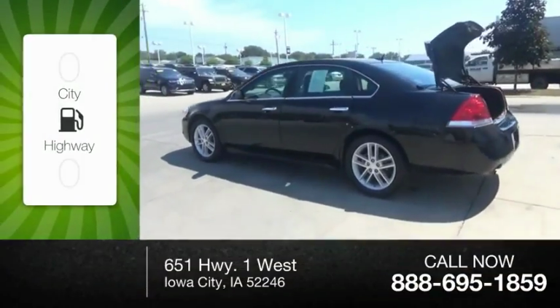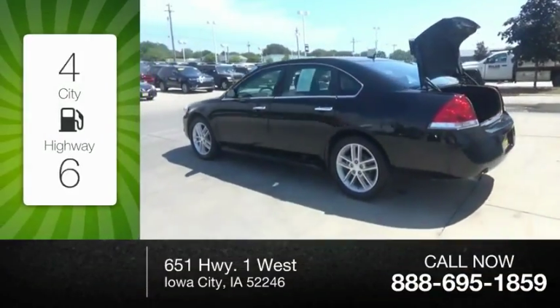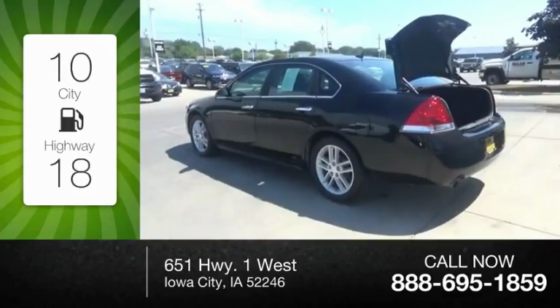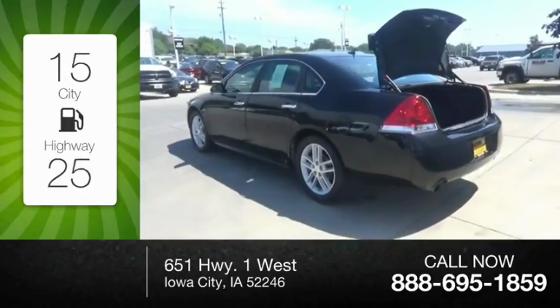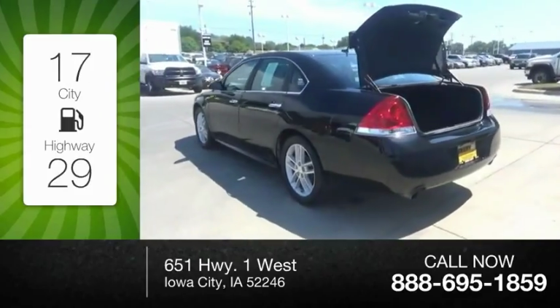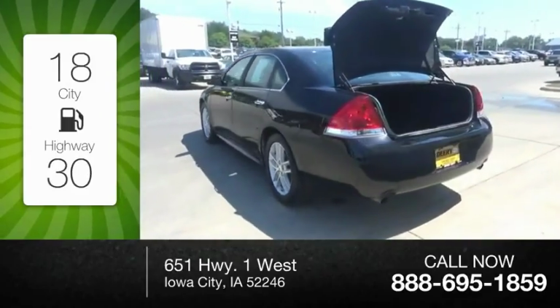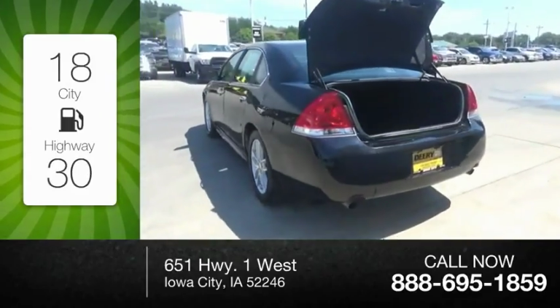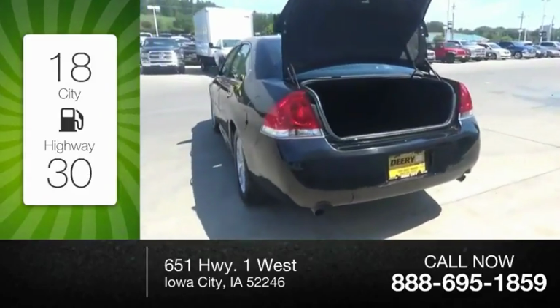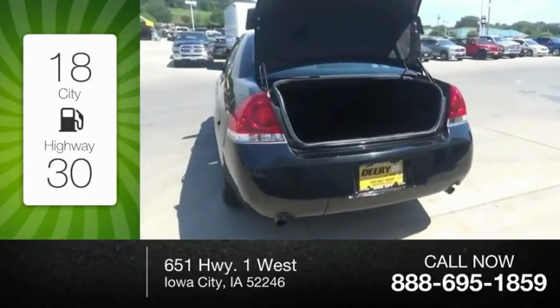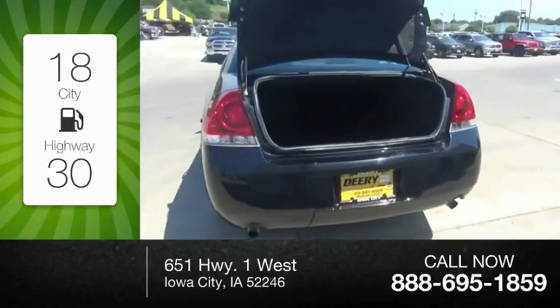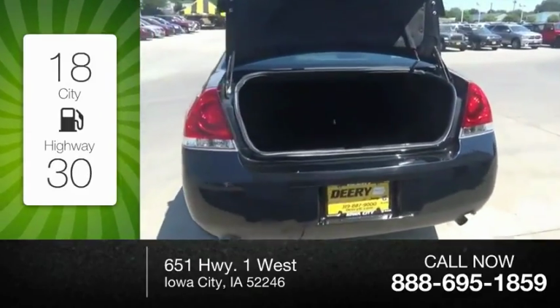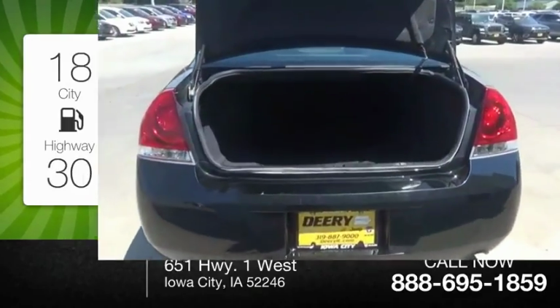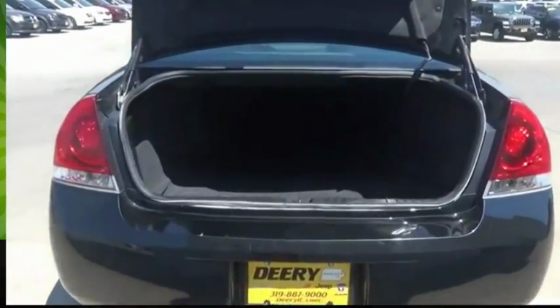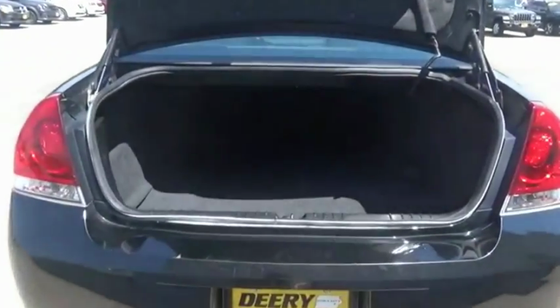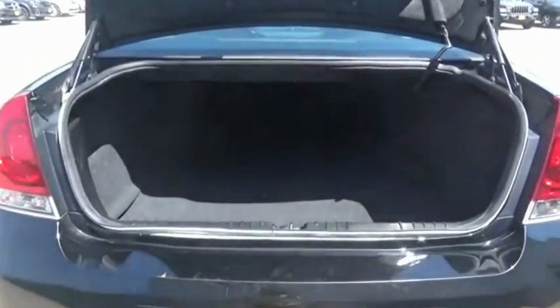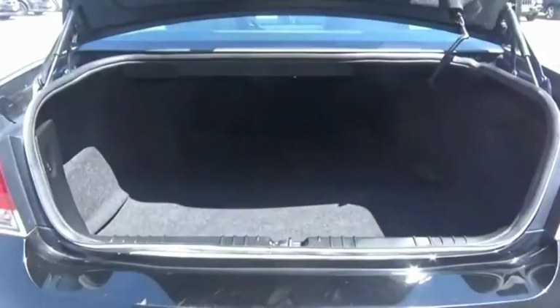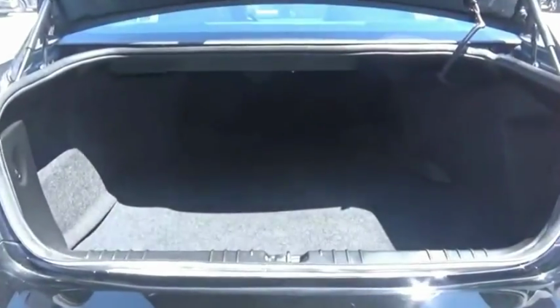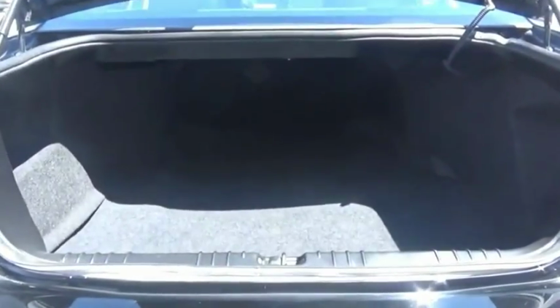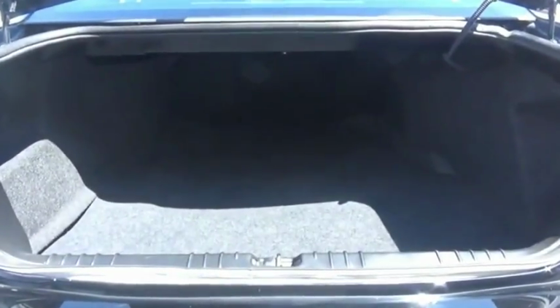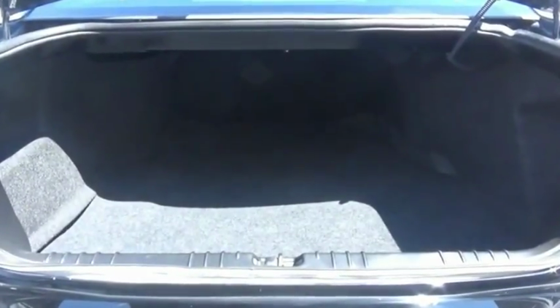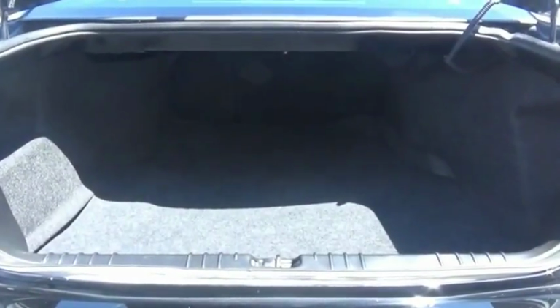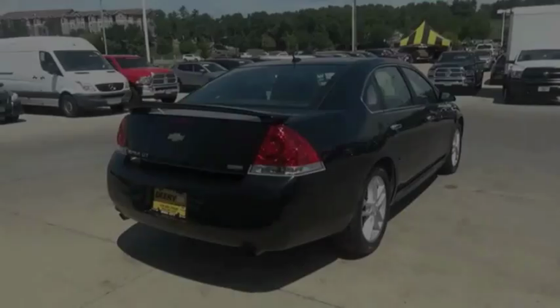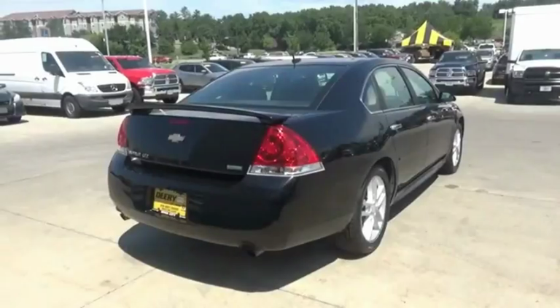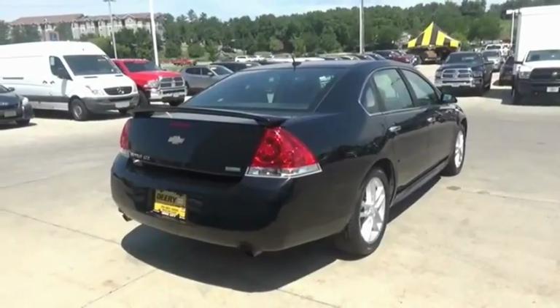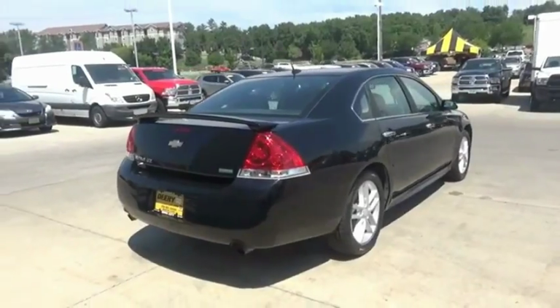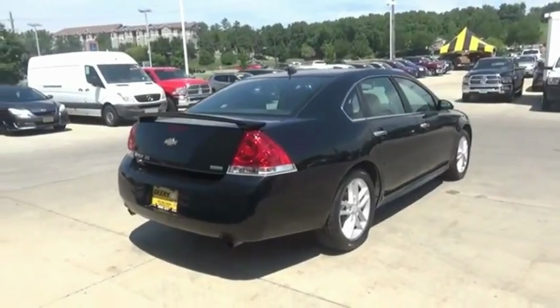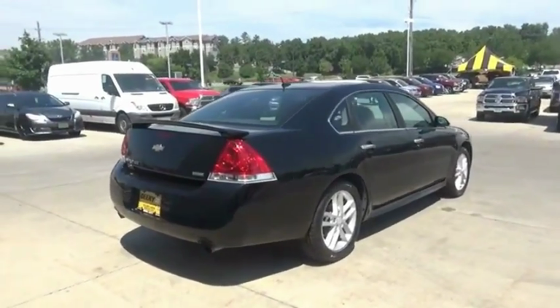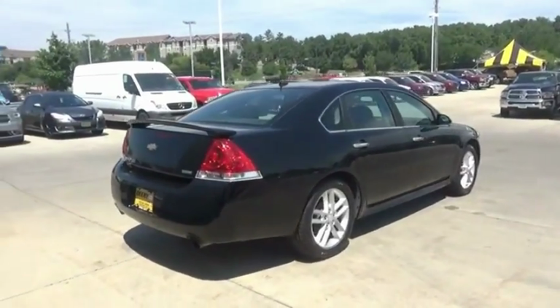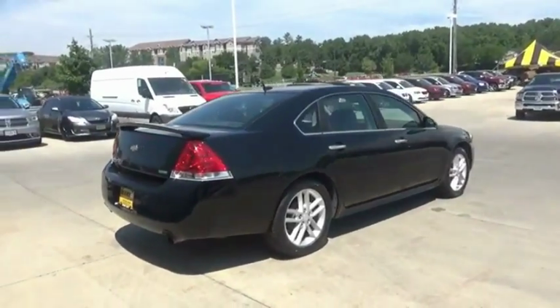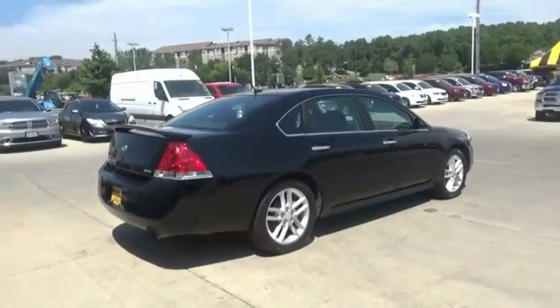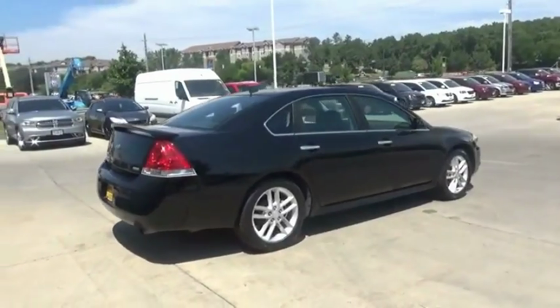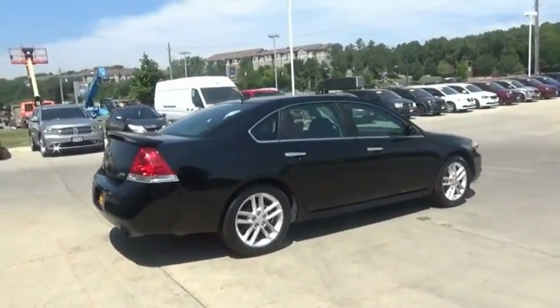Great fuel efficiency saves you money by requiring fewer trips to the gas station. The Impala has been one of America's favorites for over 50 years. Enough said. Come see the car for yourself.